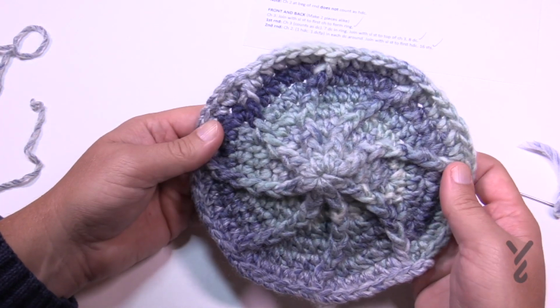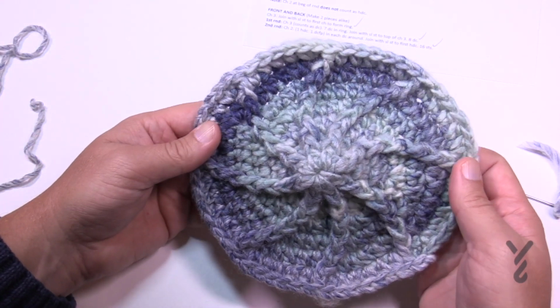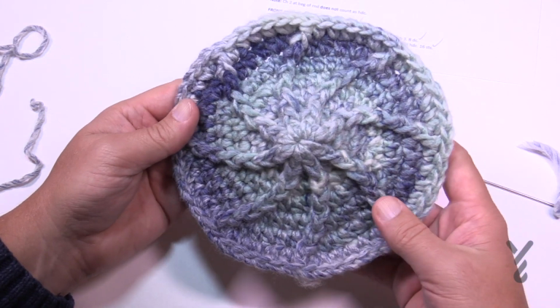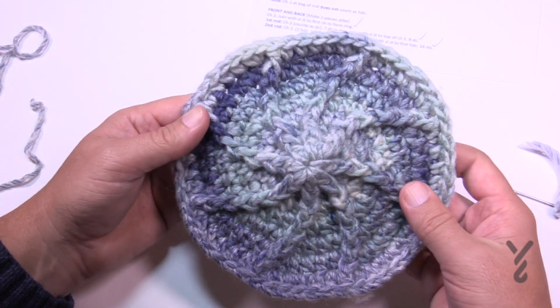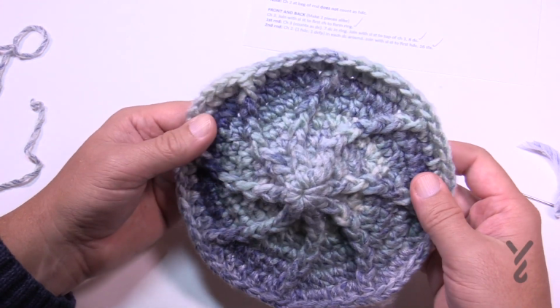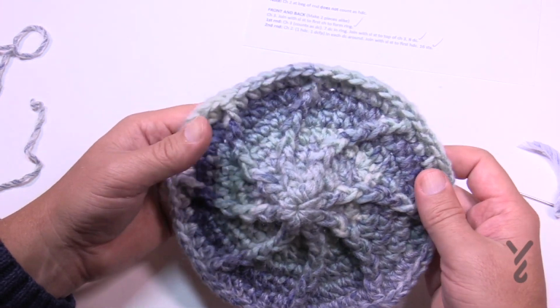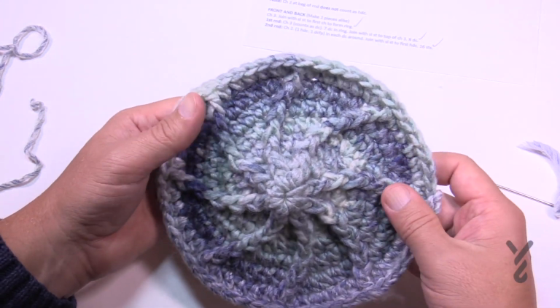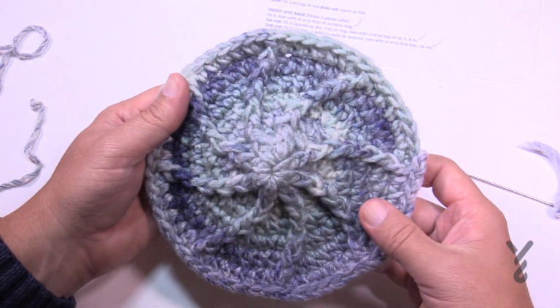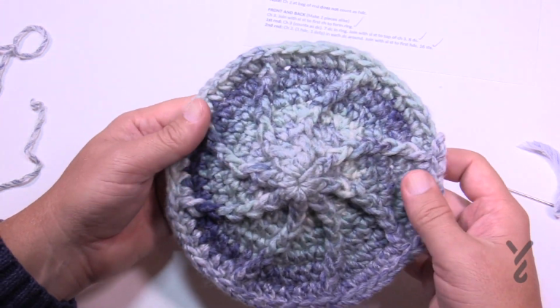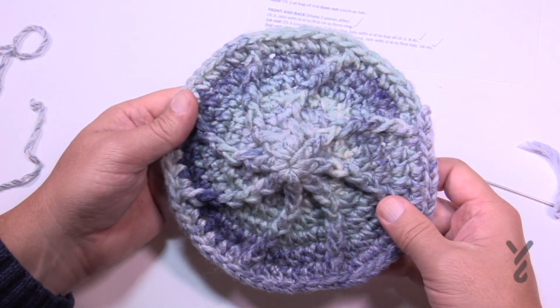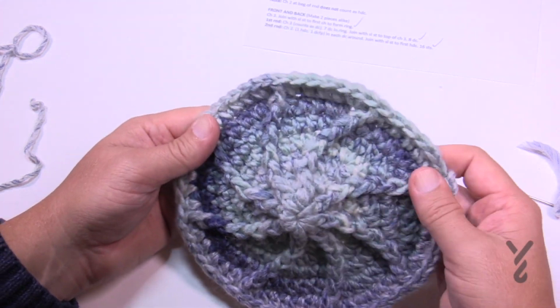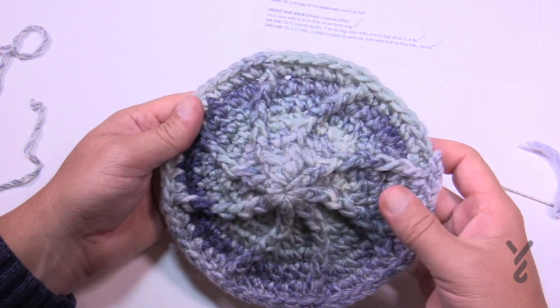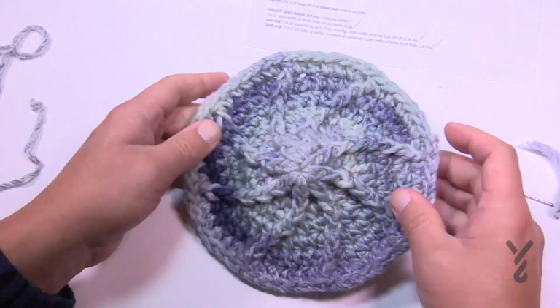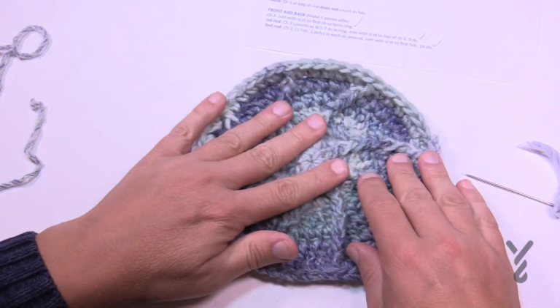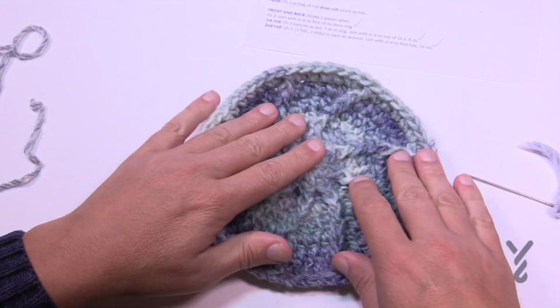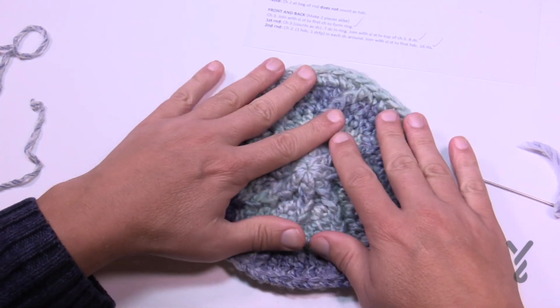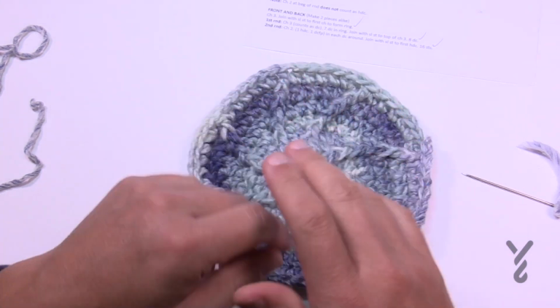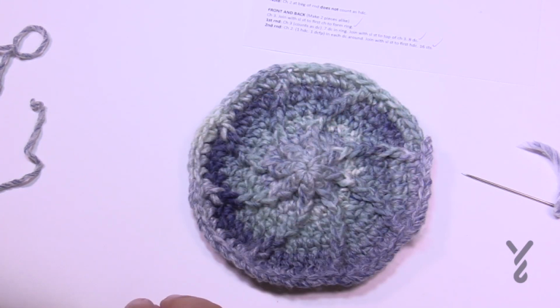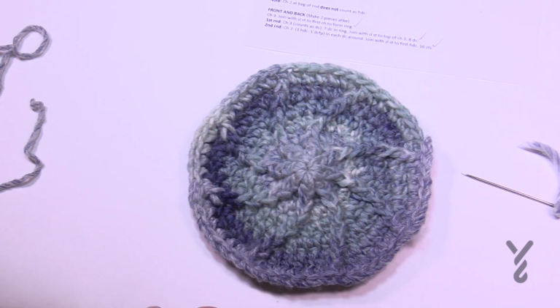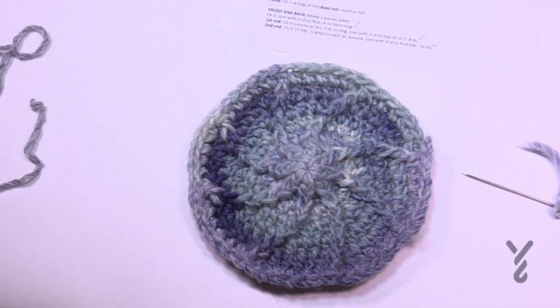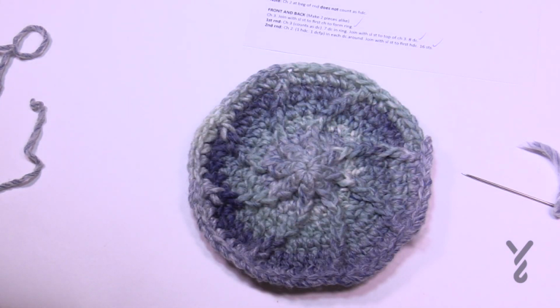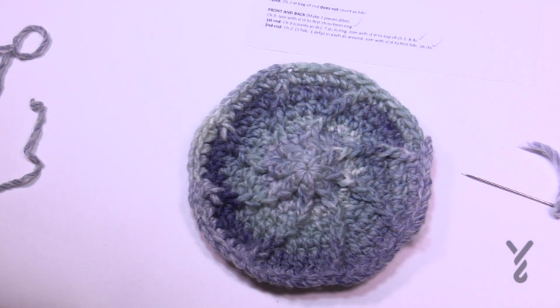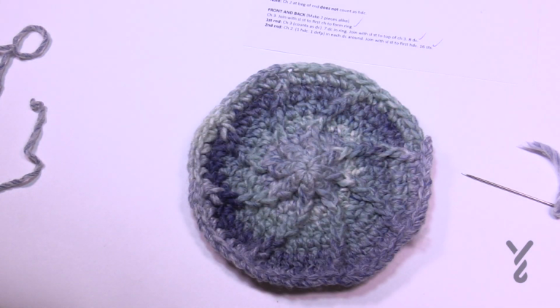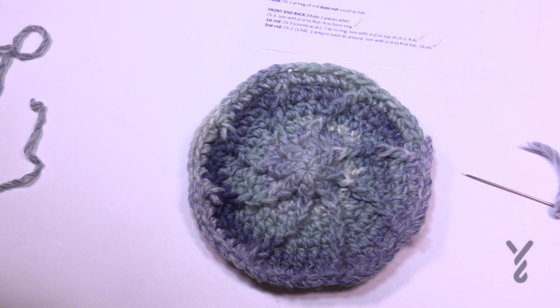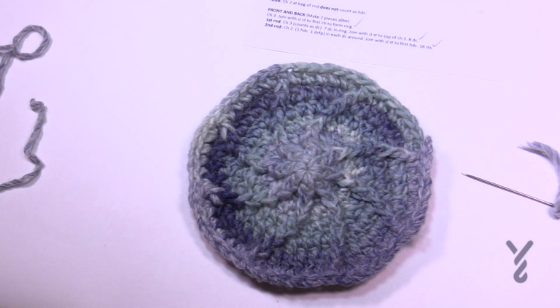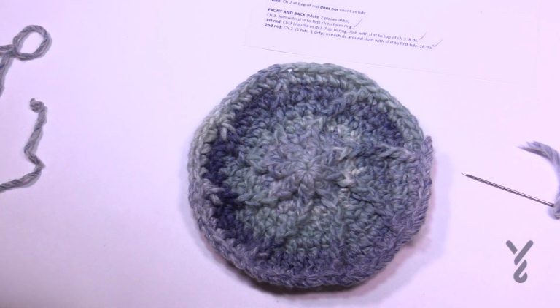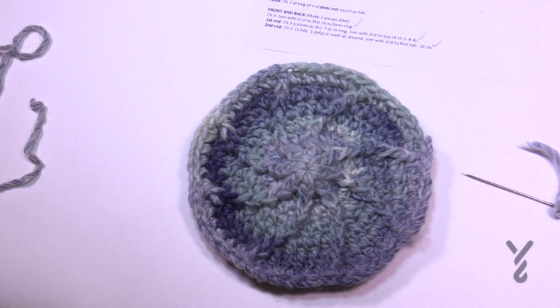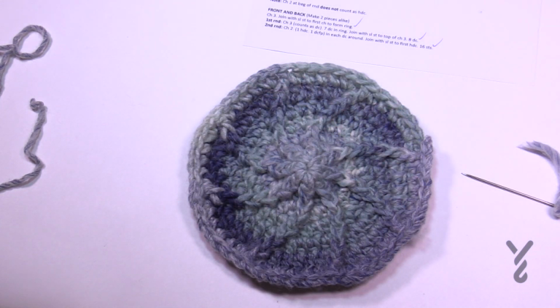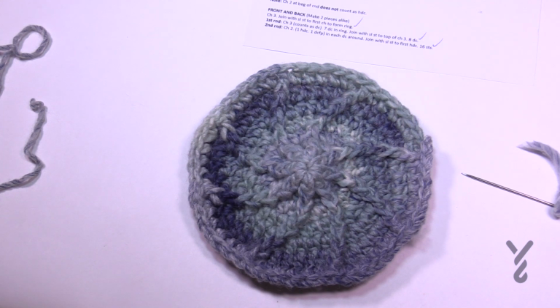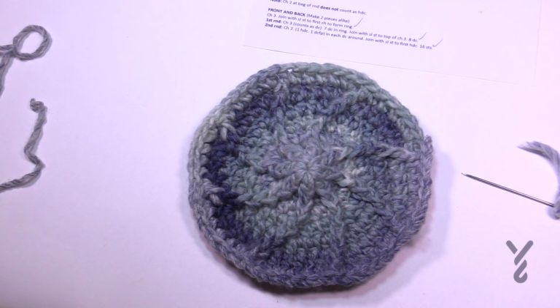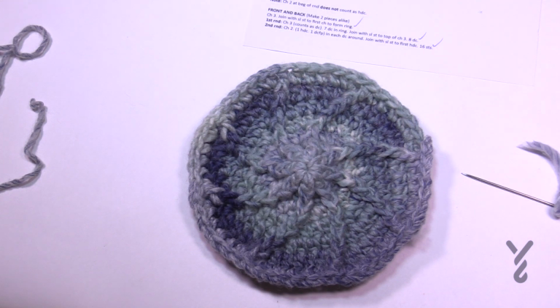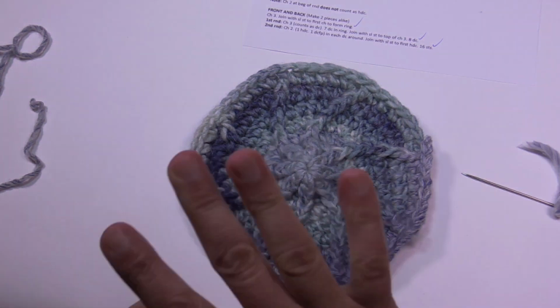Do you think you could do a round afghan with this? Absolutely — I don't know how much yarn you'd need but it's a really neat concept. This is the Bespoke Crochet Pillow by Yarnspirations.com. Have a good one and we hope to see you again real soon. Bye bye.